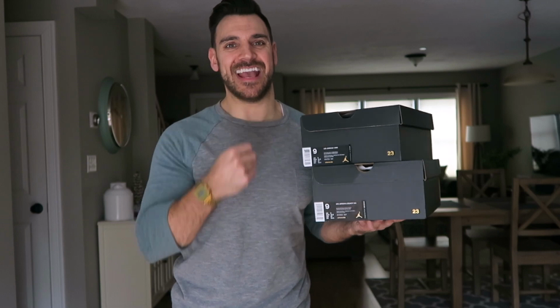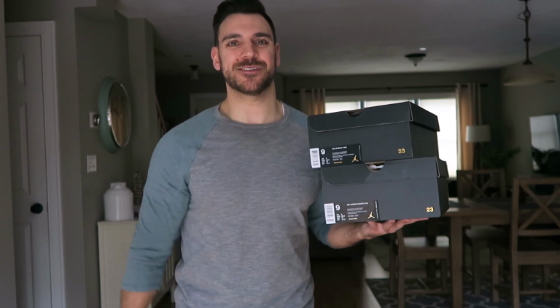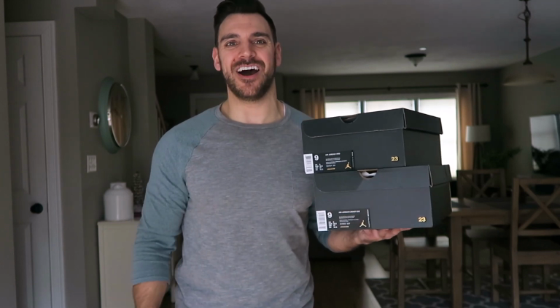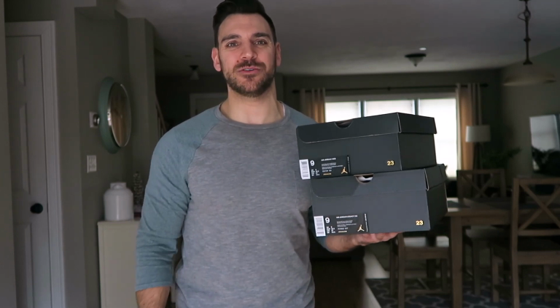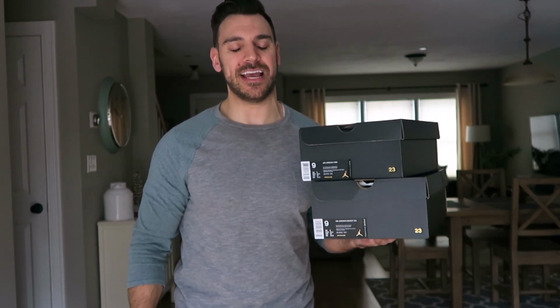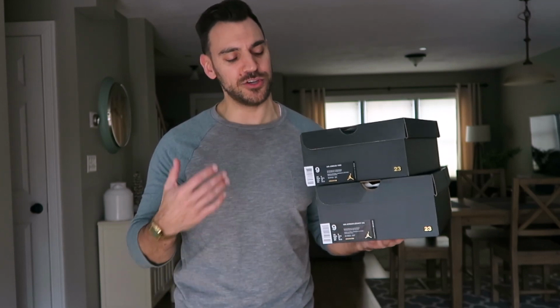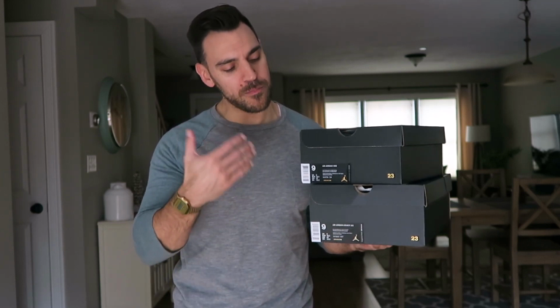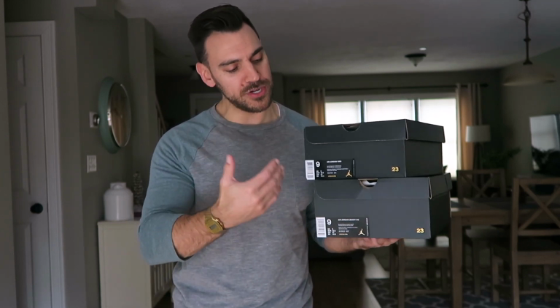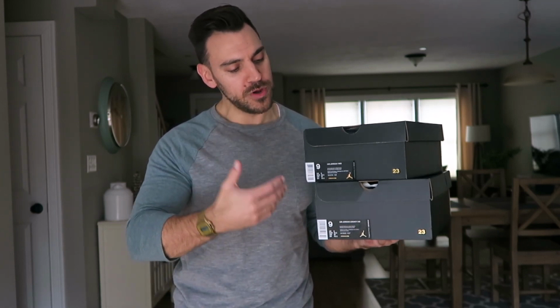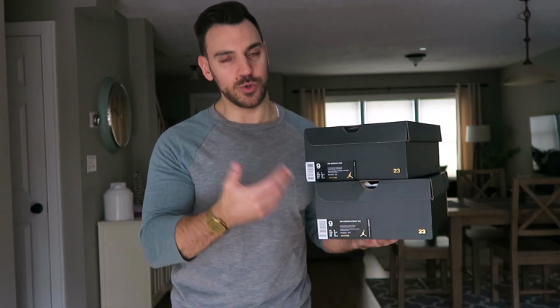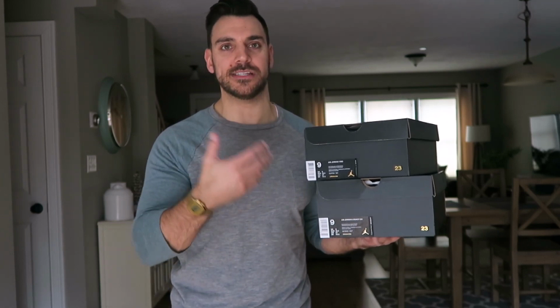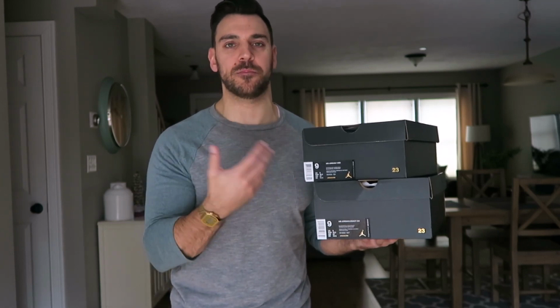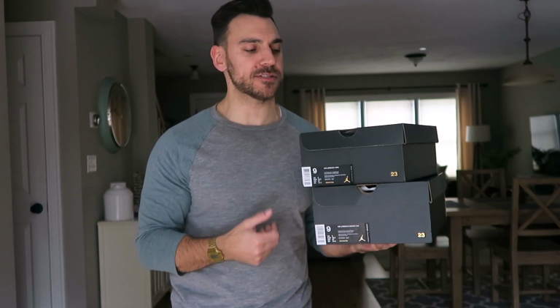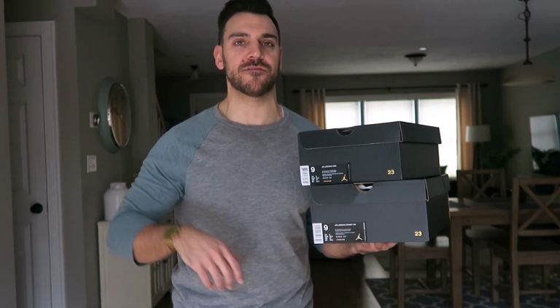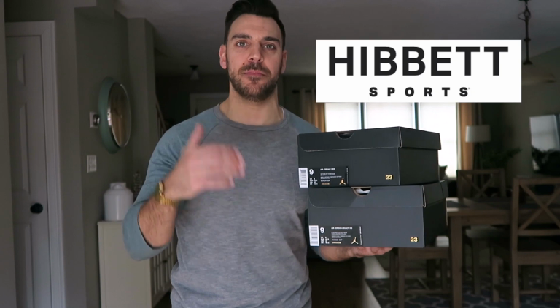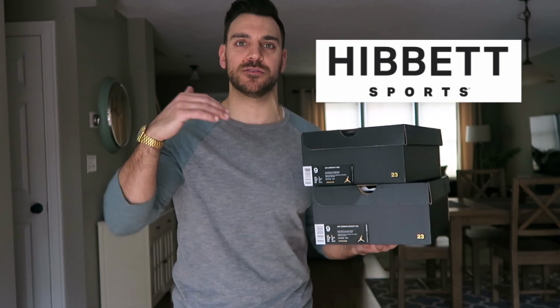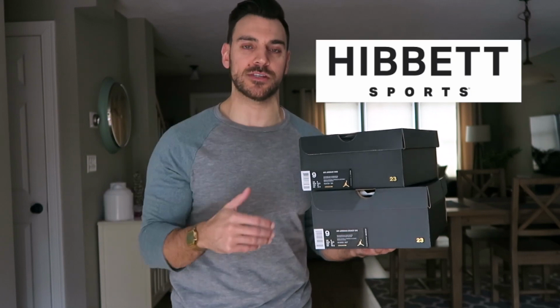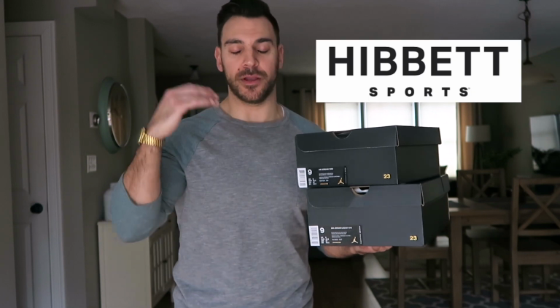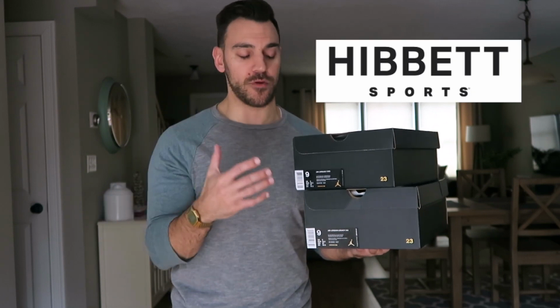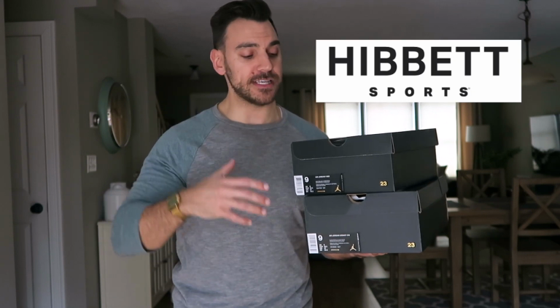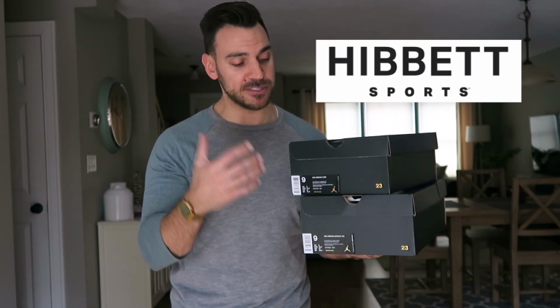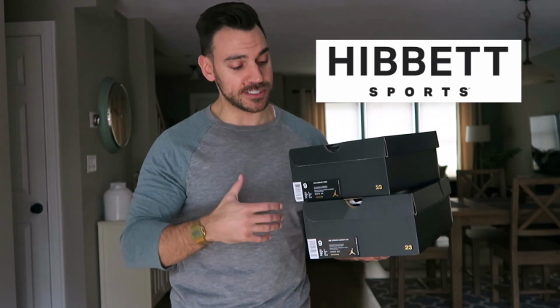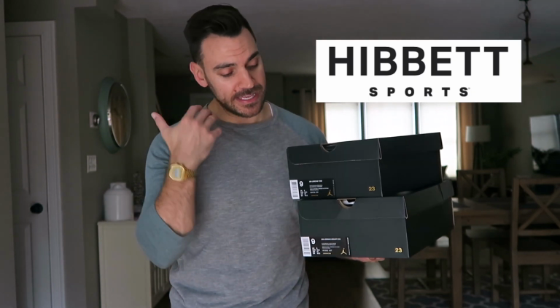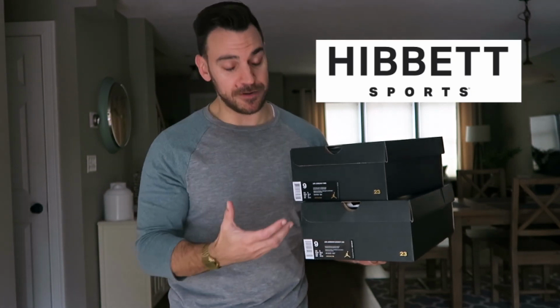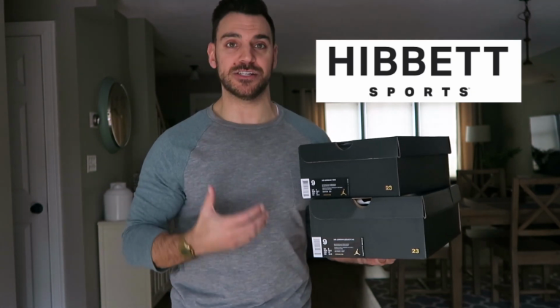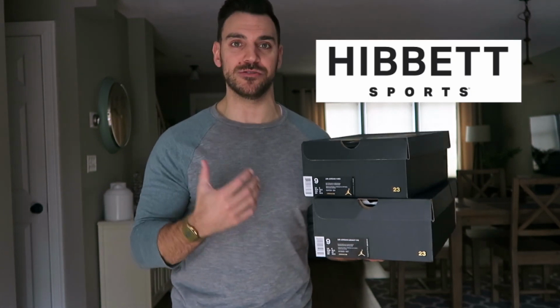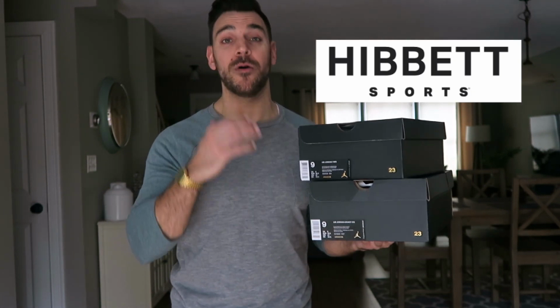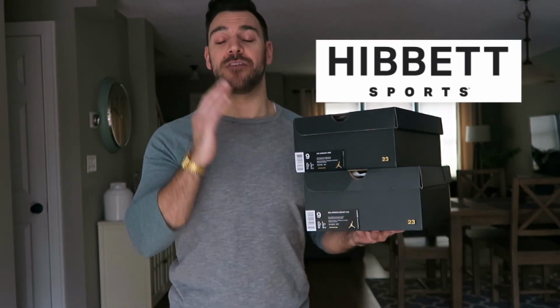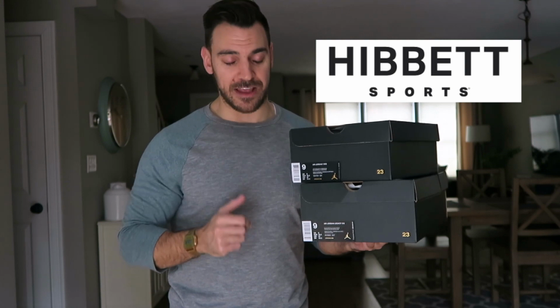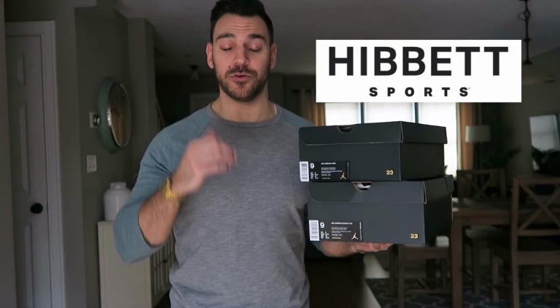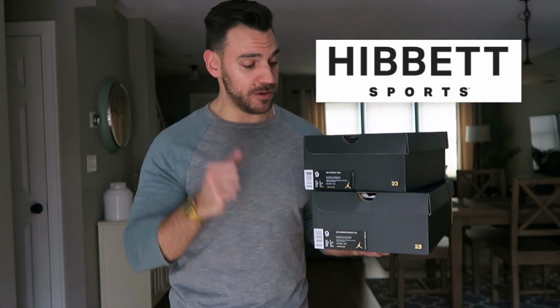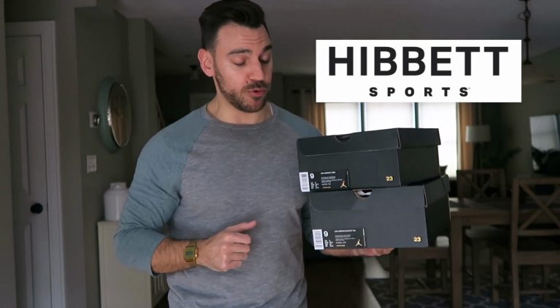Hey guys, what's going on? It's Yoanti. I got two brand new Jordan sneaker pickups coming in from Hibbit Sports. My good friends at Hibbit Sports gifted me these shoes, so very thankful. Thank you, Hibbit Sports.